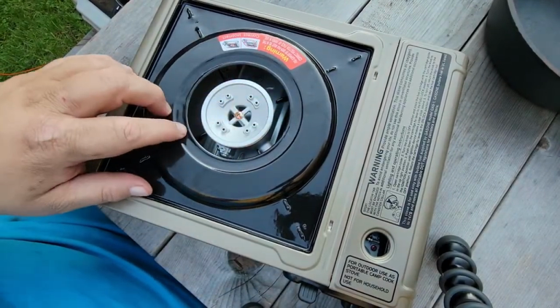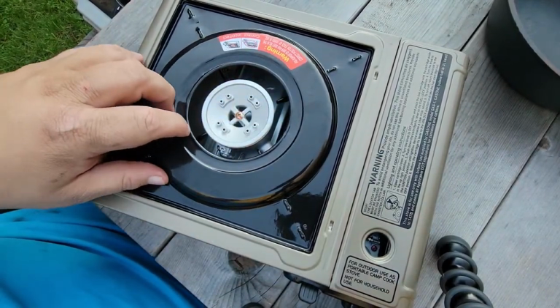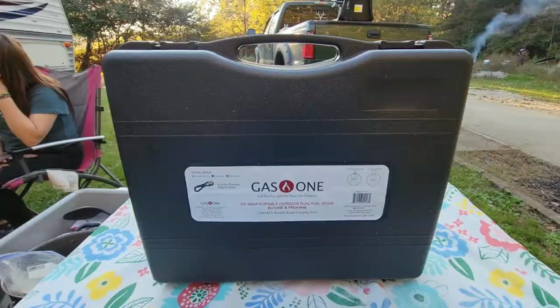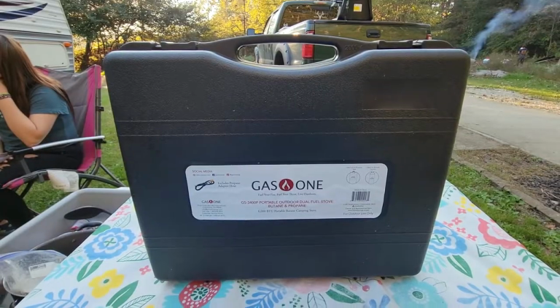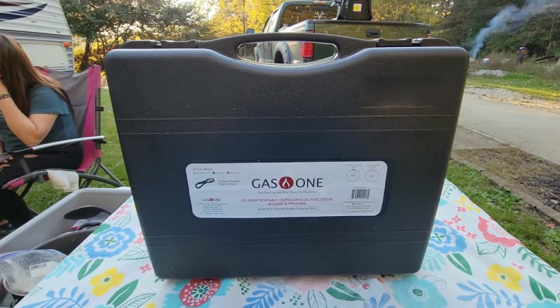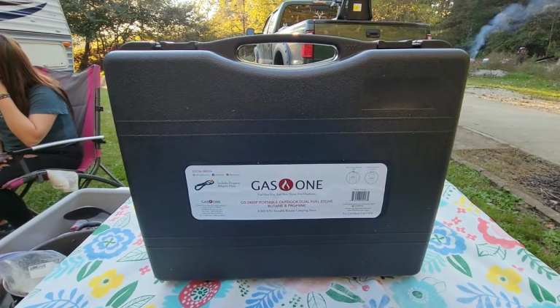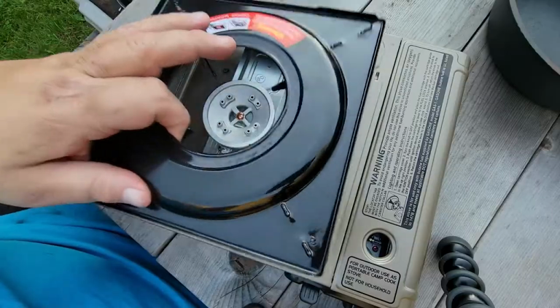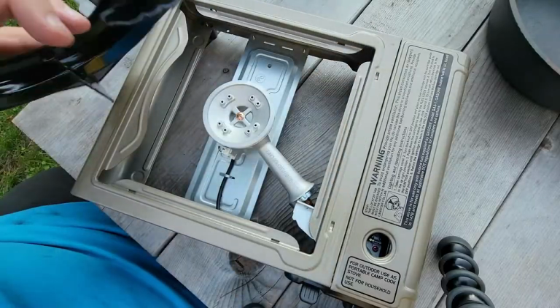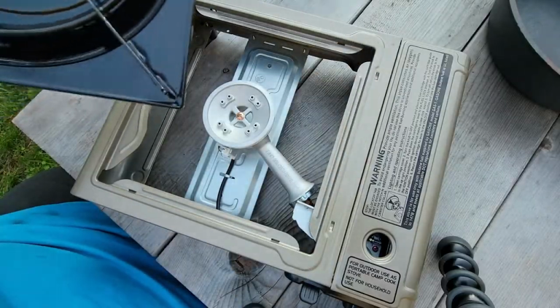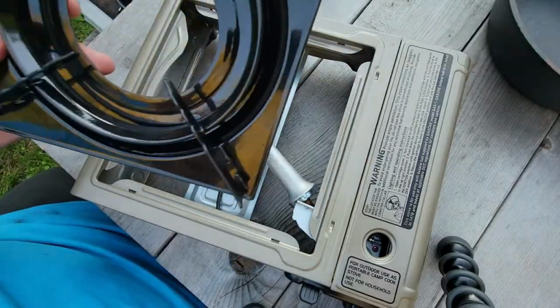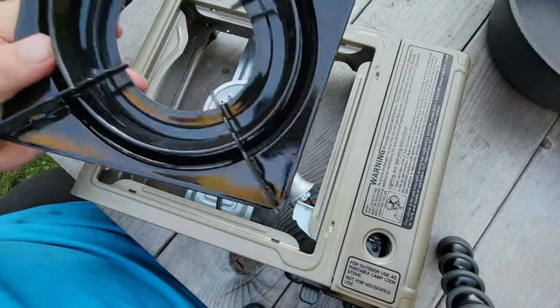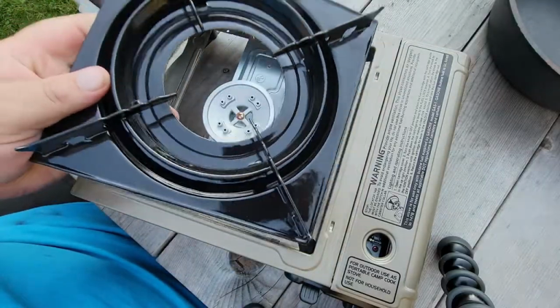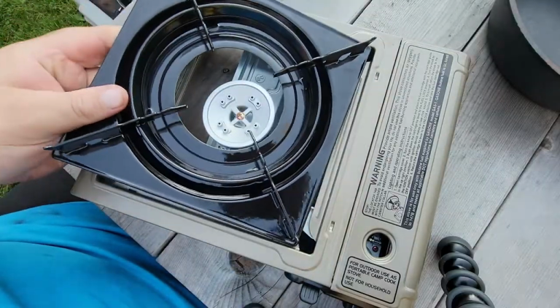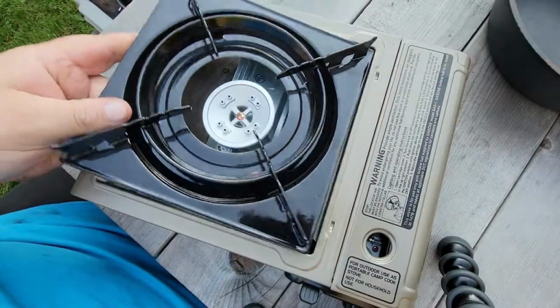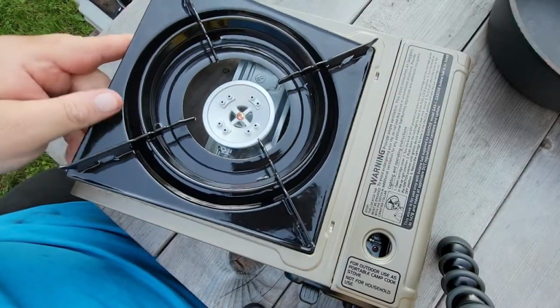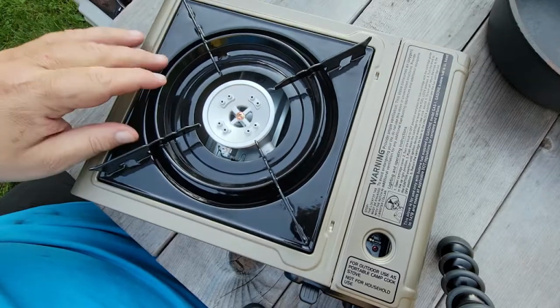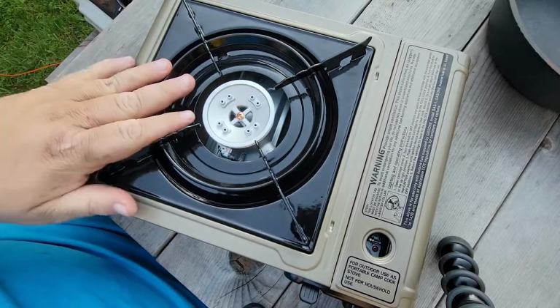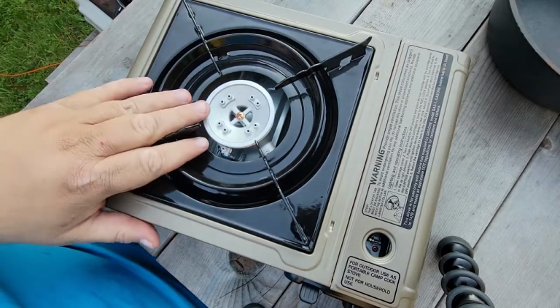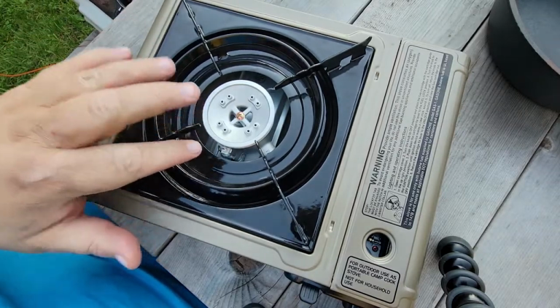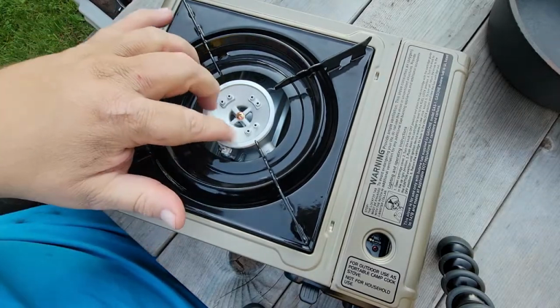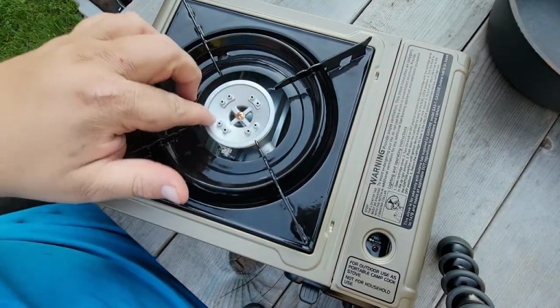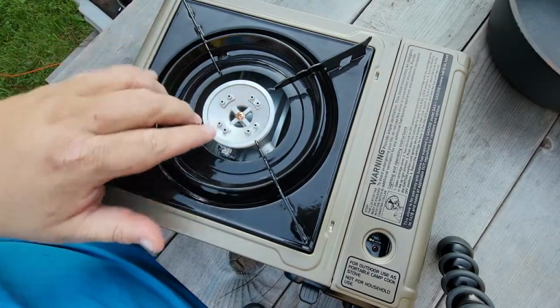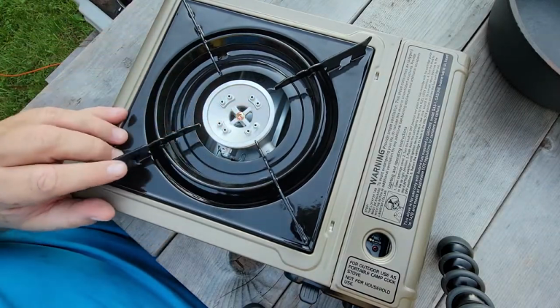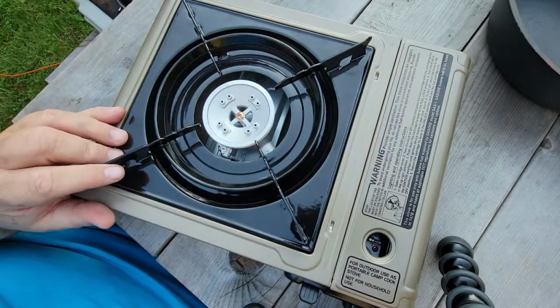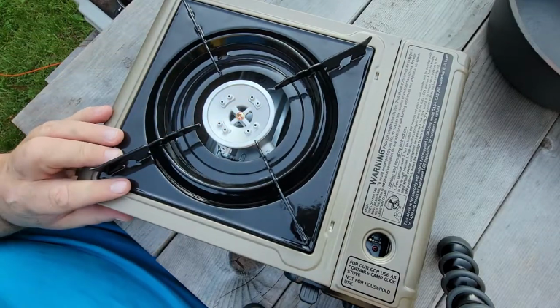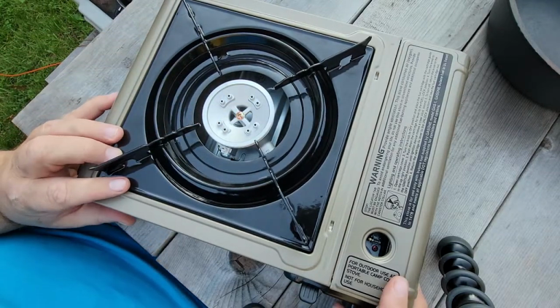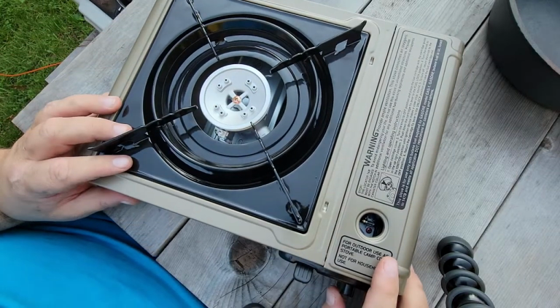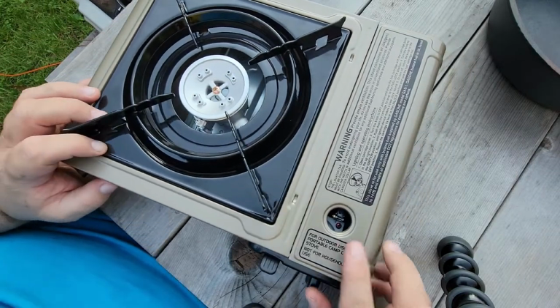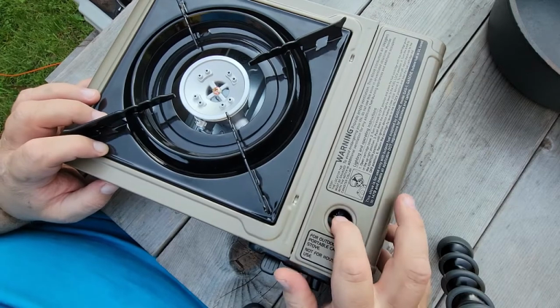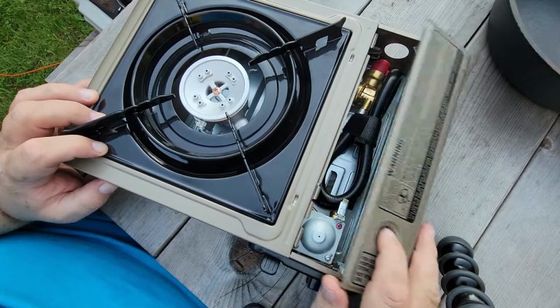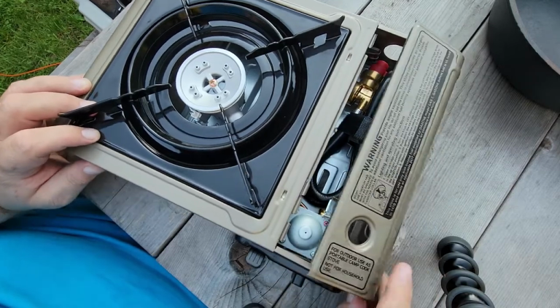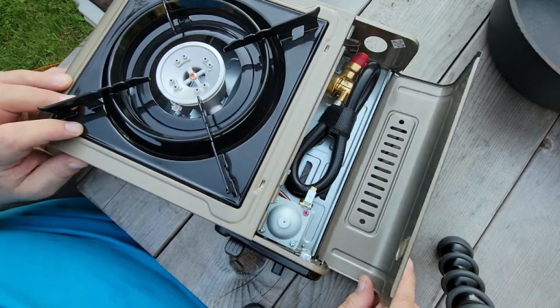It's got a nice case. We go ahead and we flip this over — this is our burner right here. We've got a nice little burner in the middle, and over here we open it up.